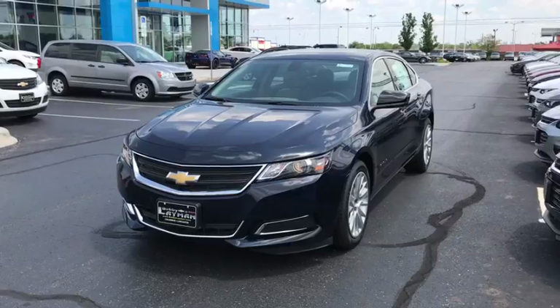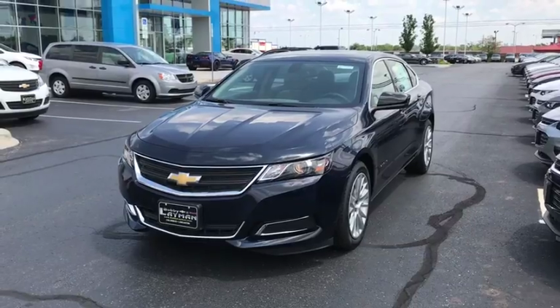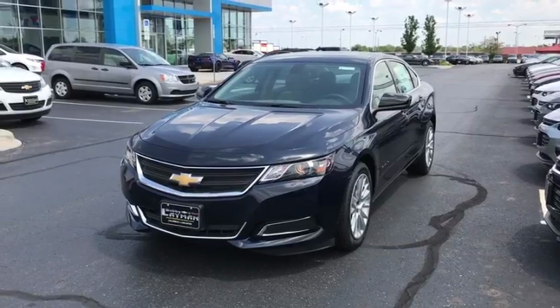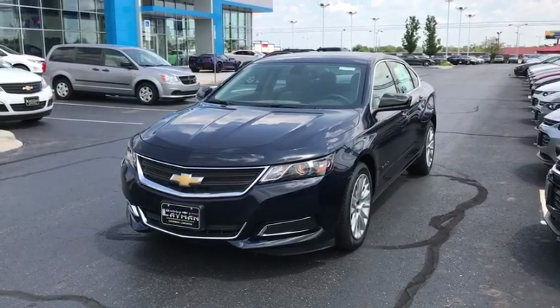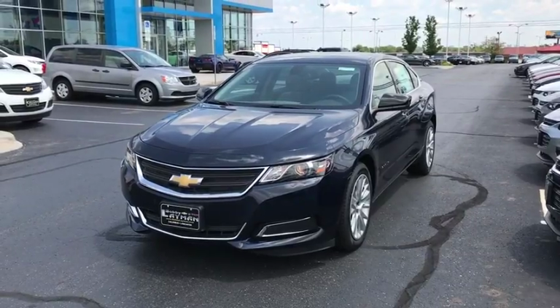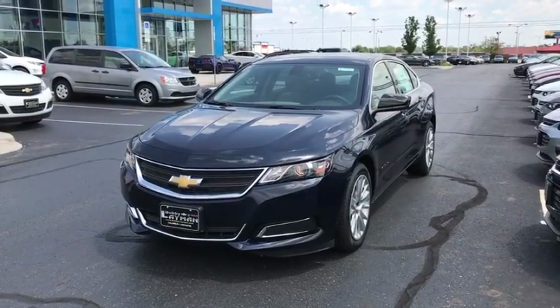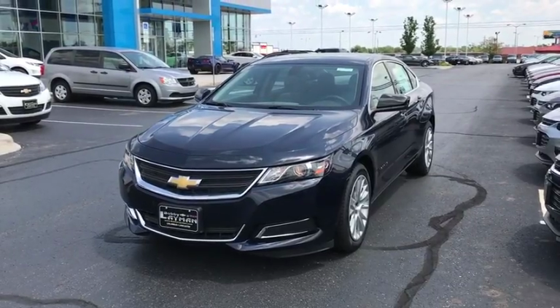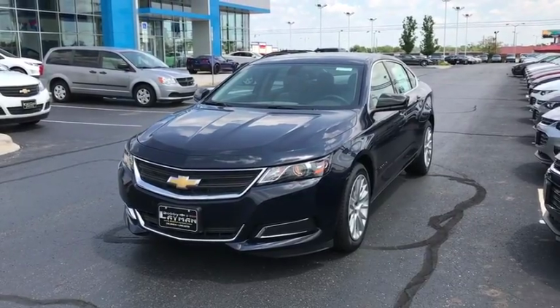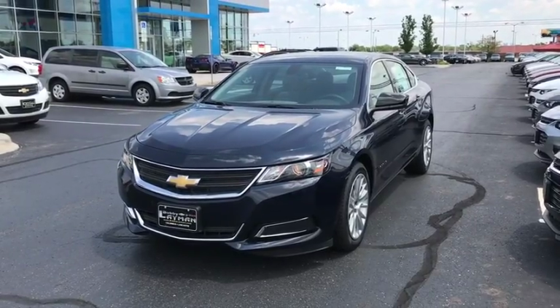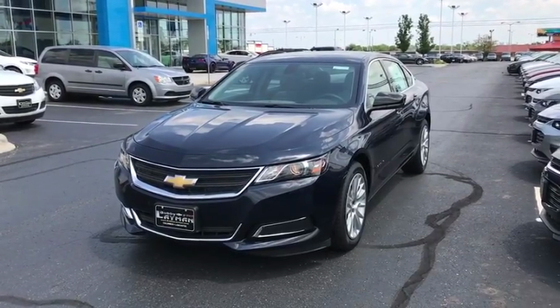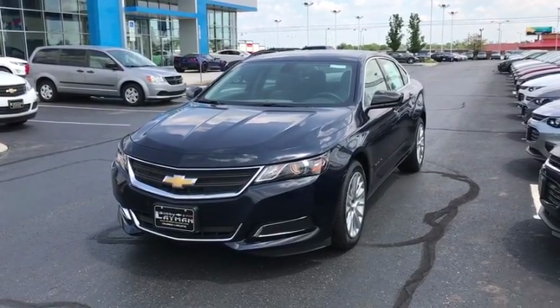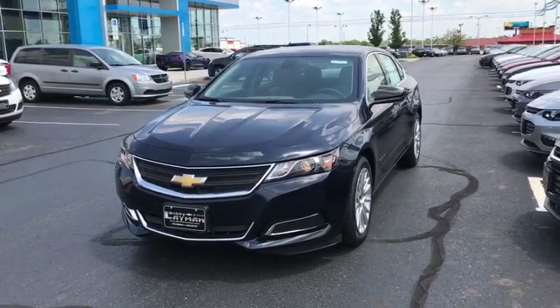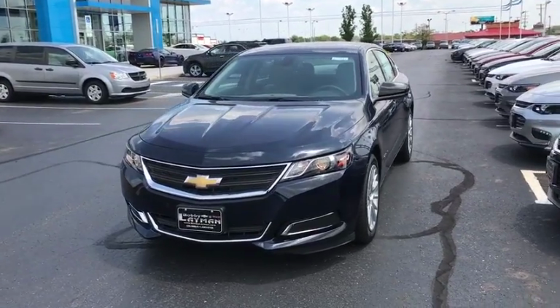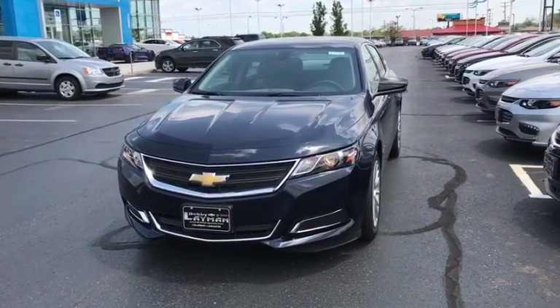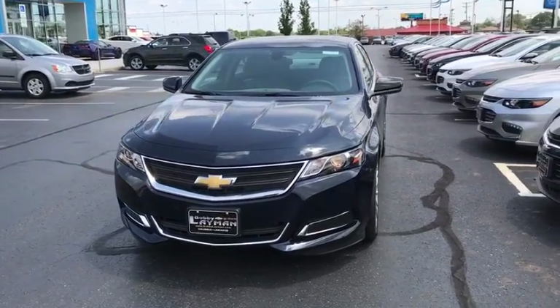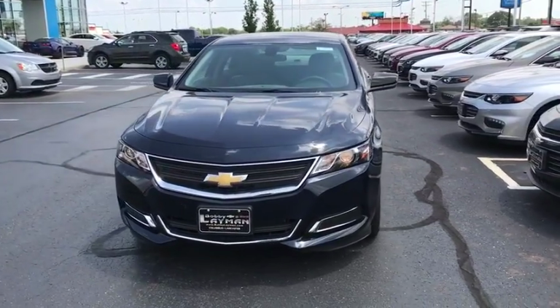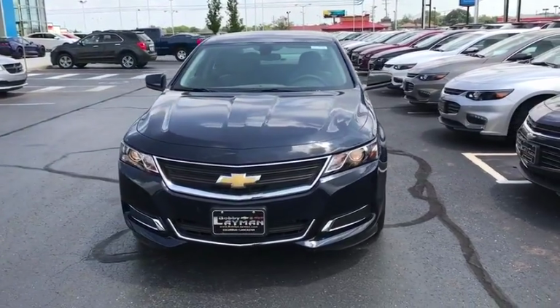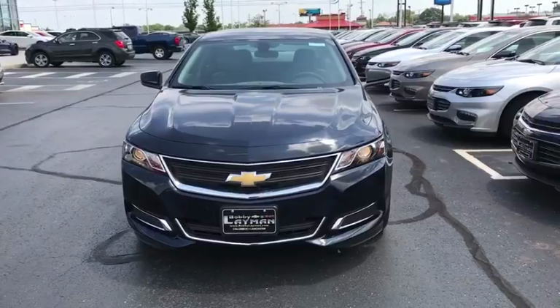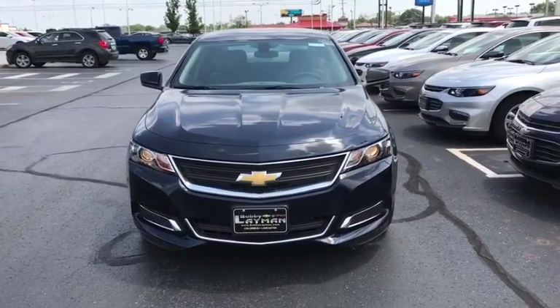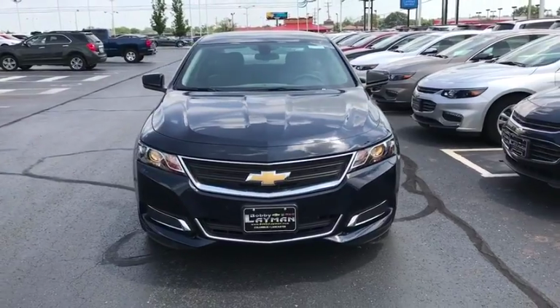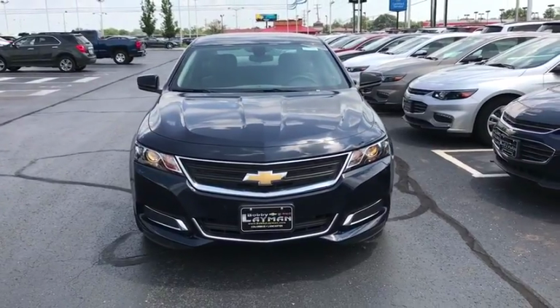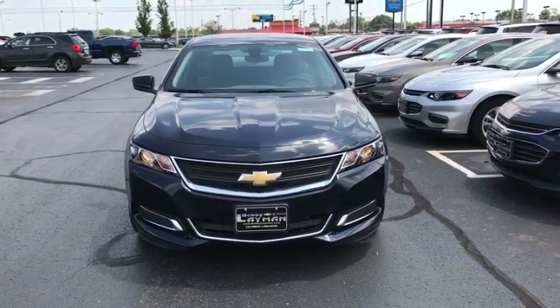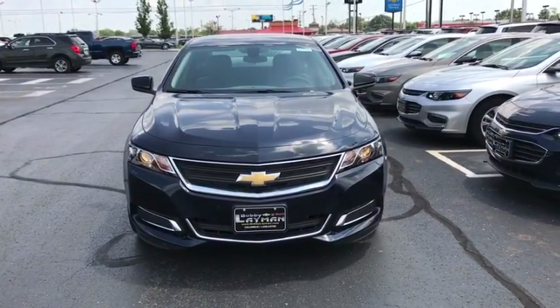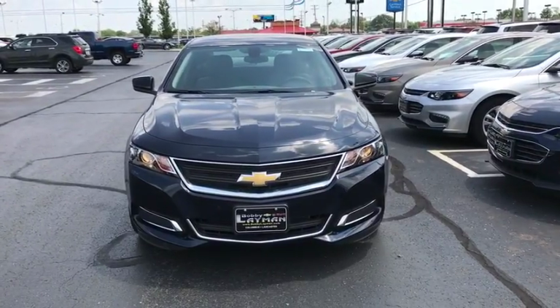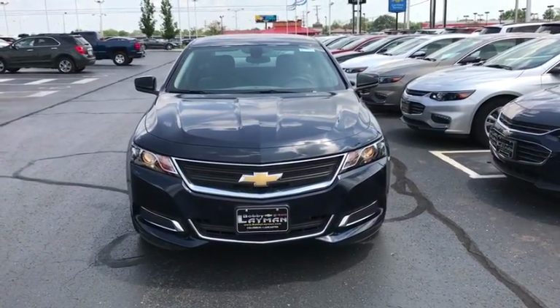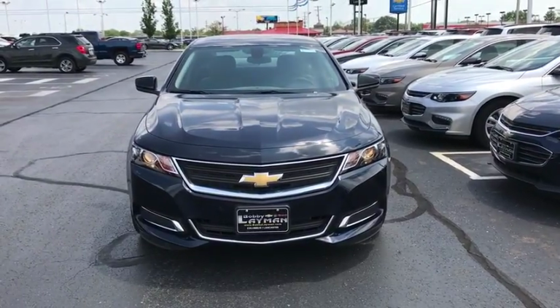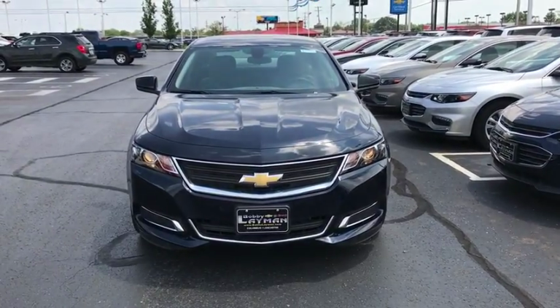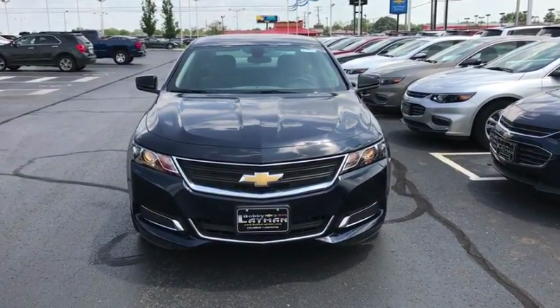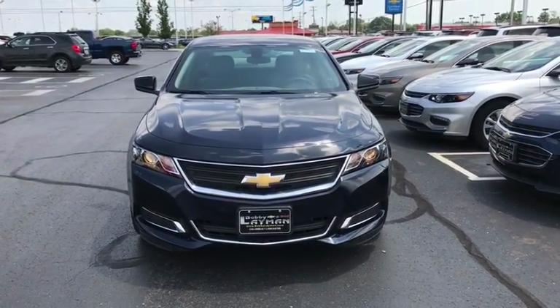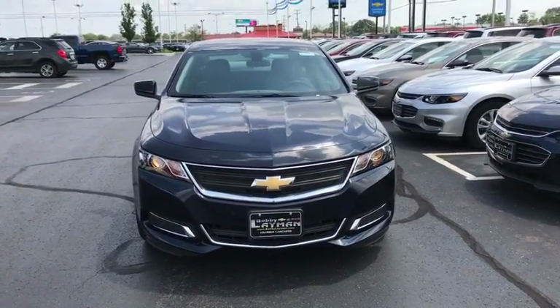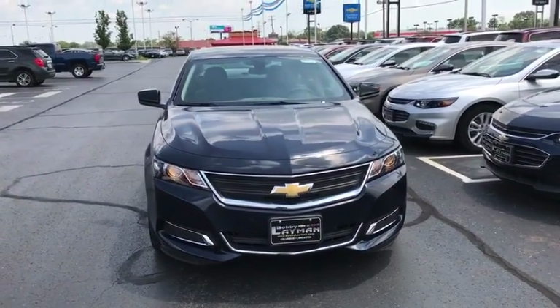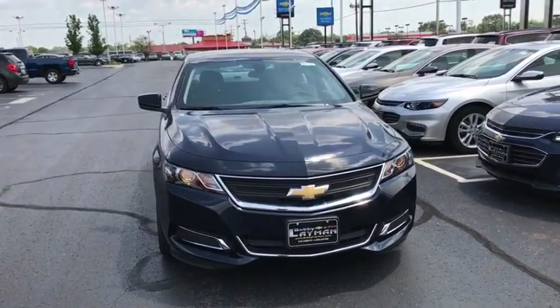The 2017 Chevrolet Impala. The Impala has been one of America's favorites for over 50 years. Enough said. This vehicle has less than 100 miles.